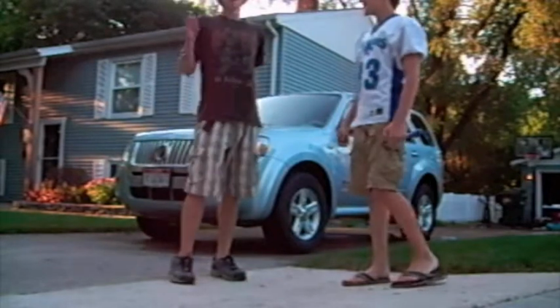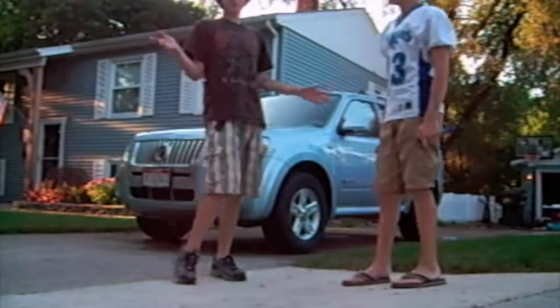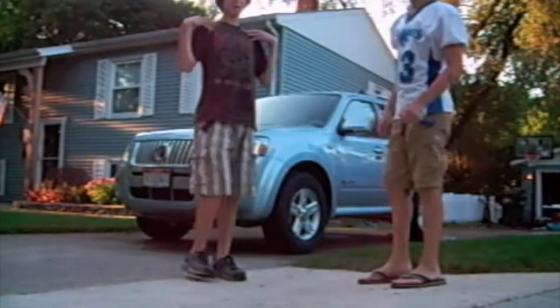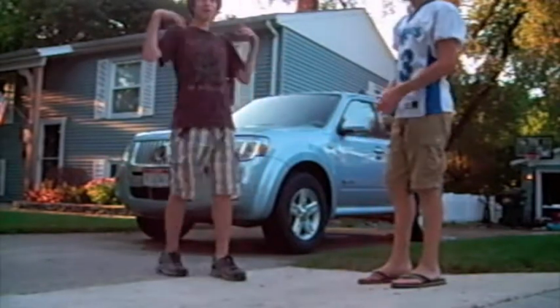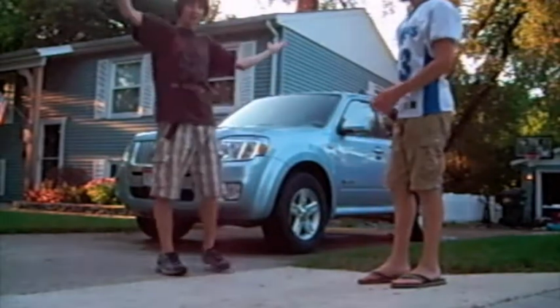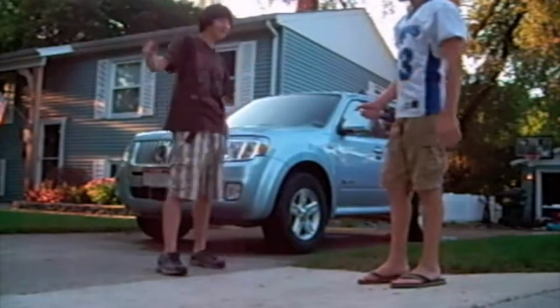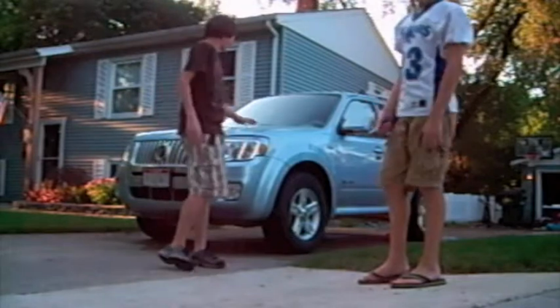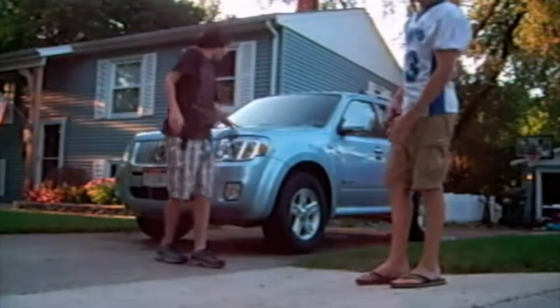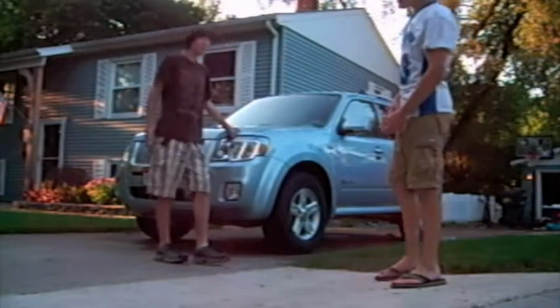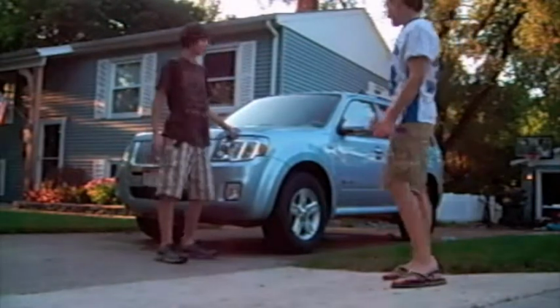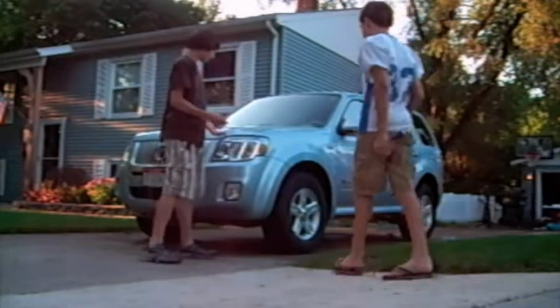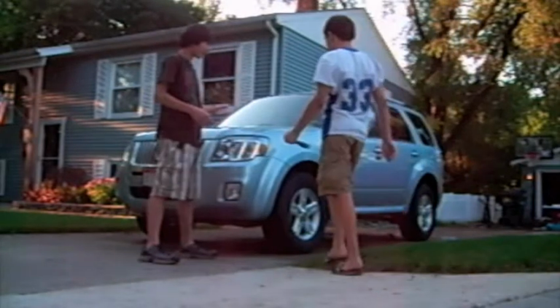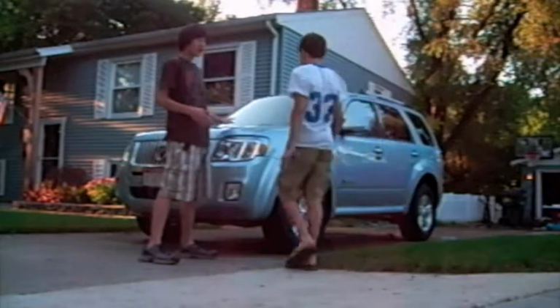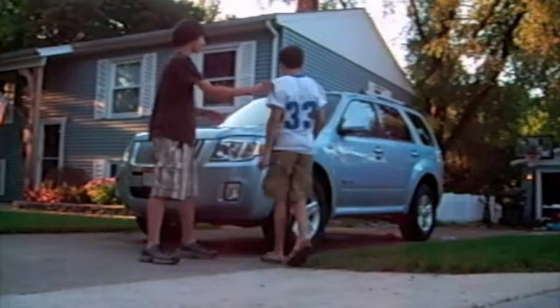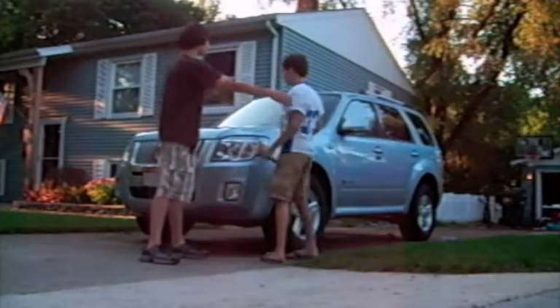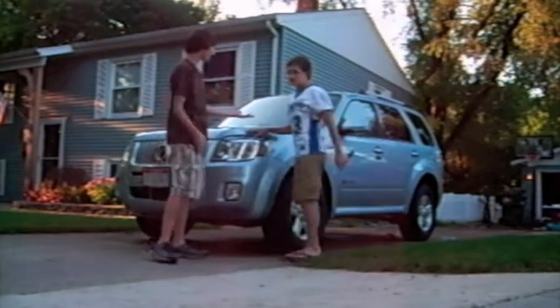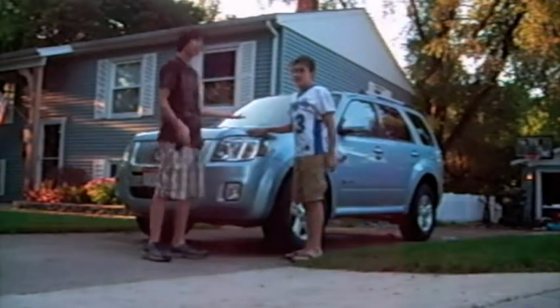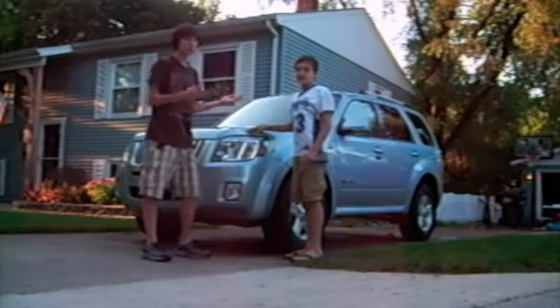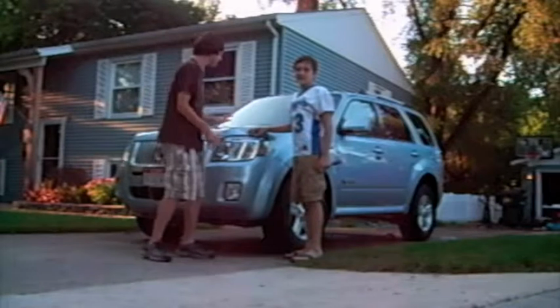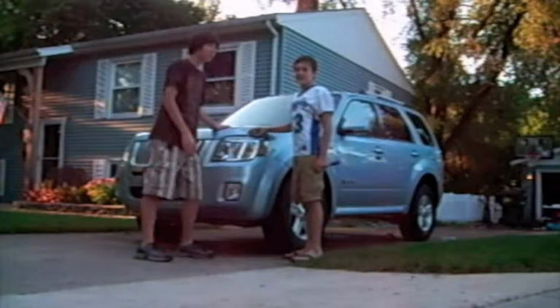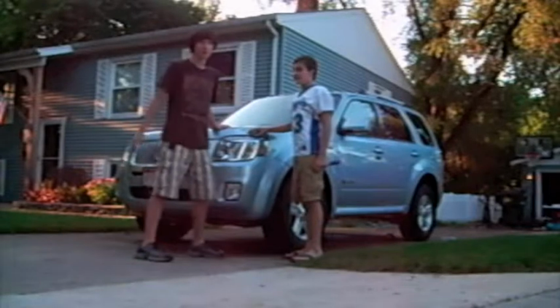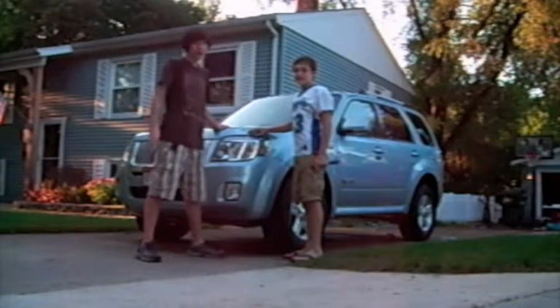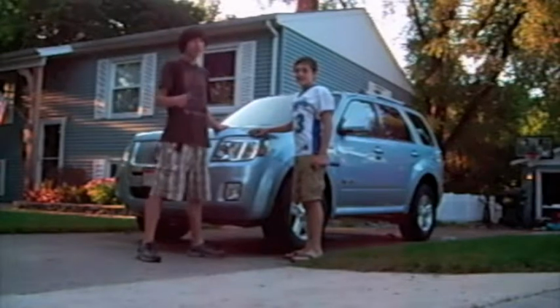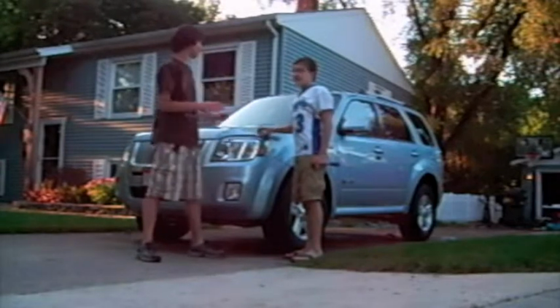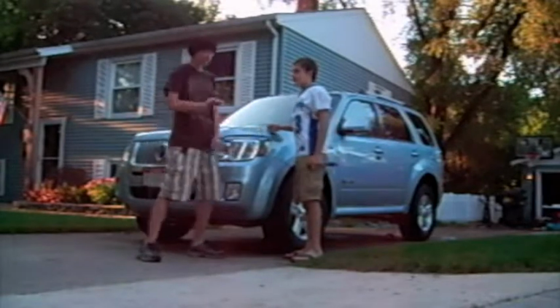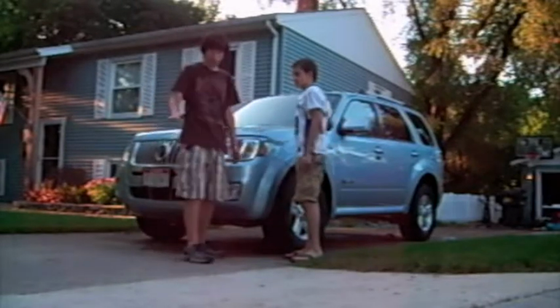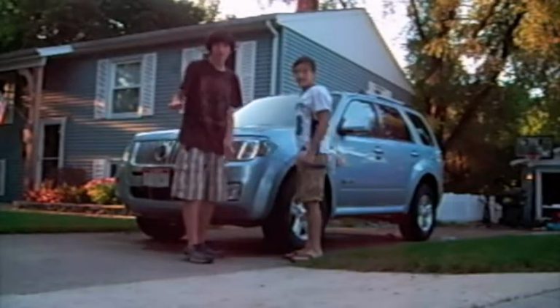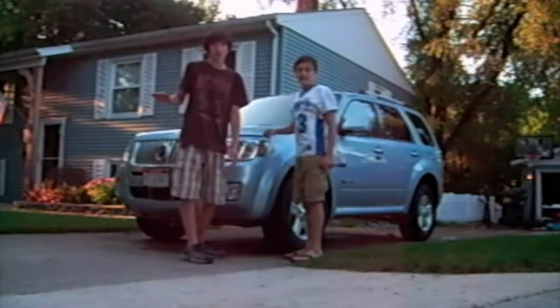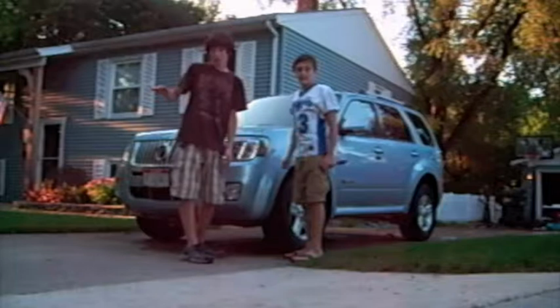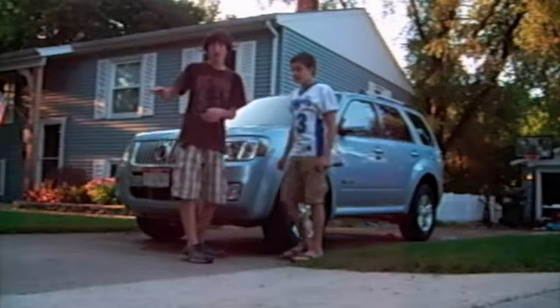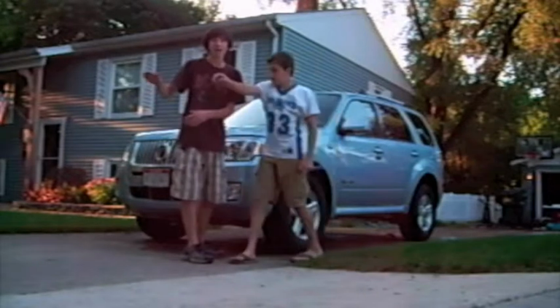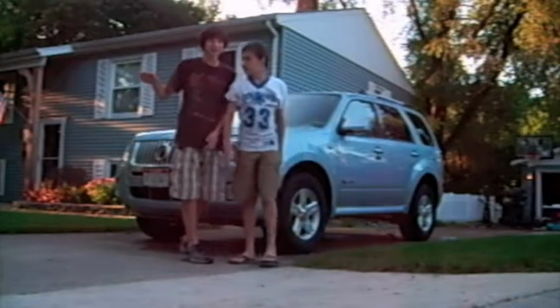But this is my hundredth video. We're going to show you Jordan's mom's car, which is a brand new Mercury Mariner. His sister trashed it with garbage piled up higher than the seats — well, about up to here in the back.